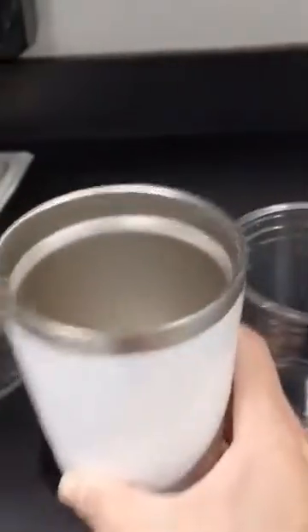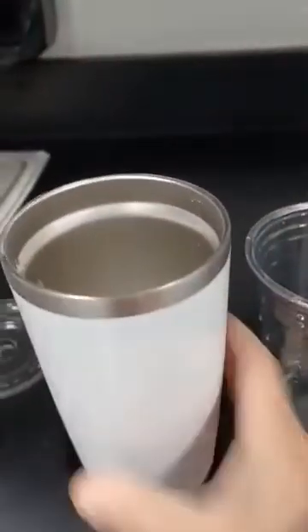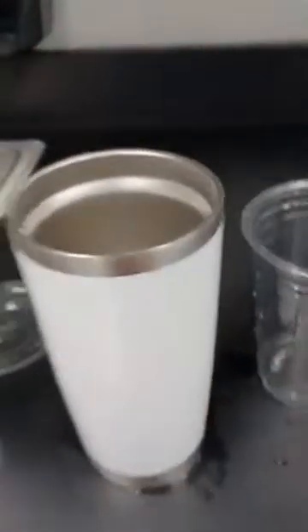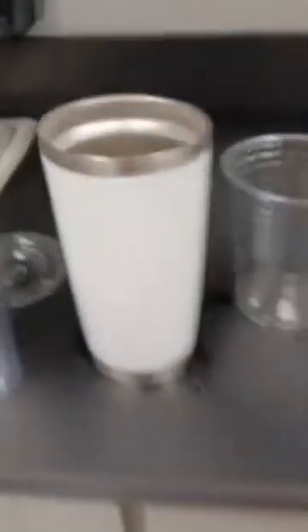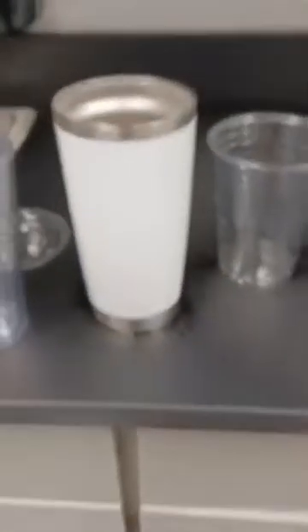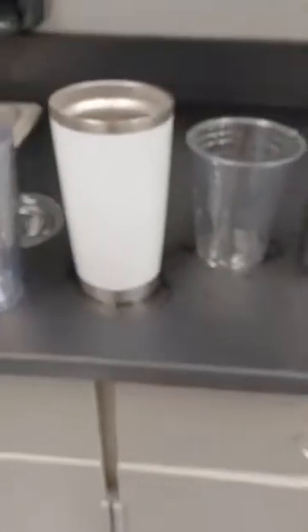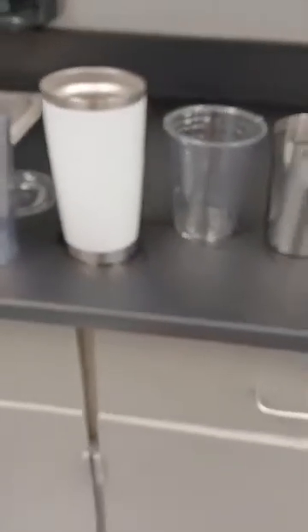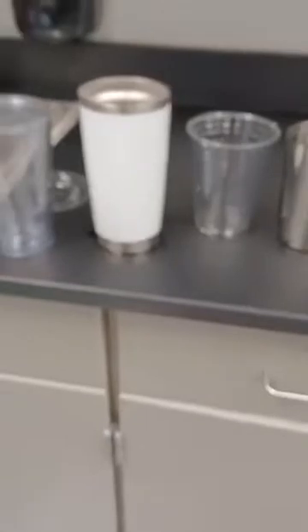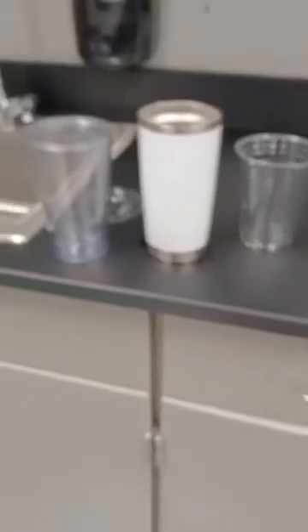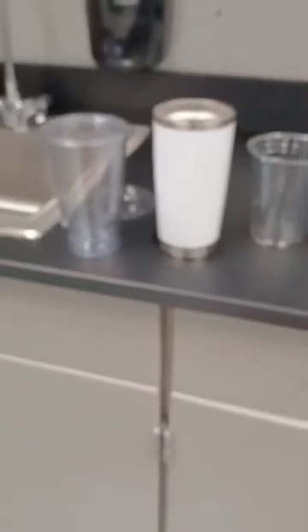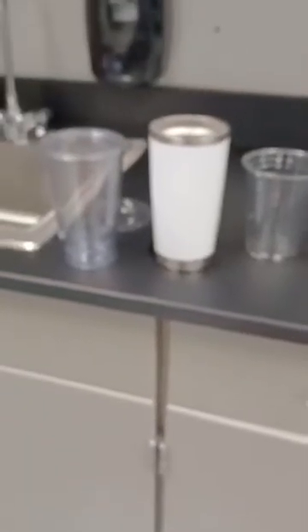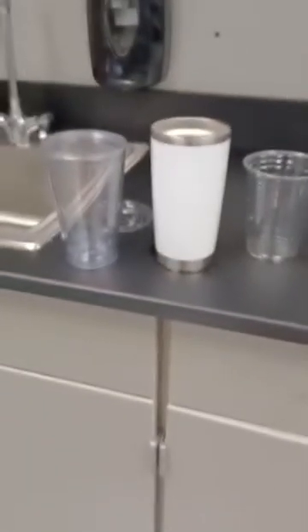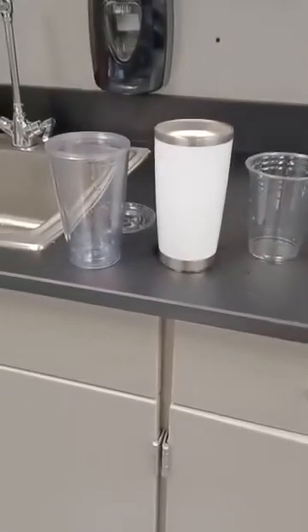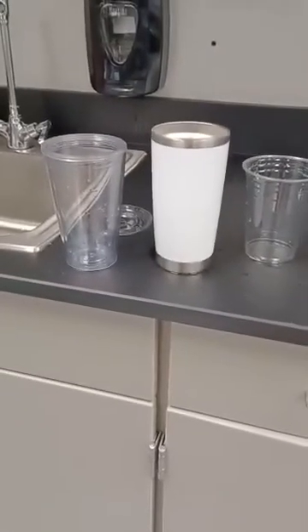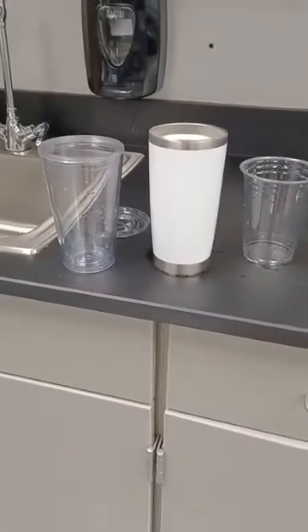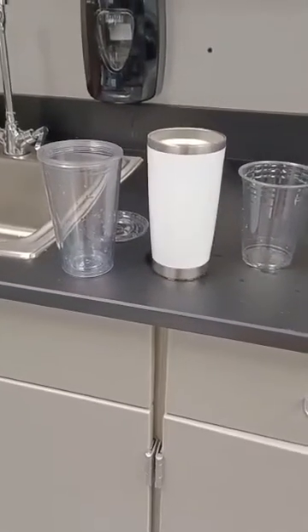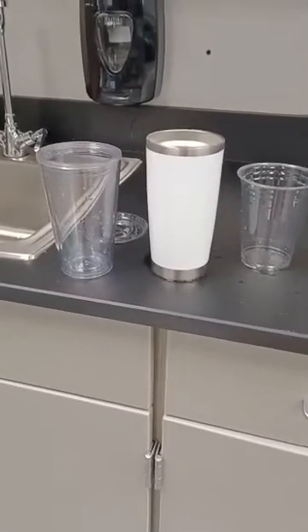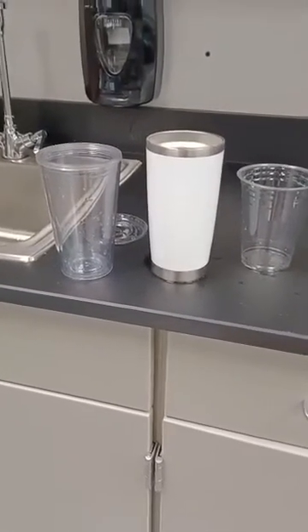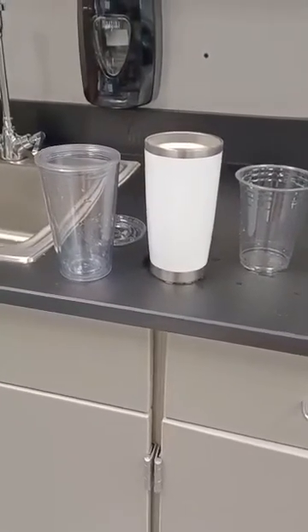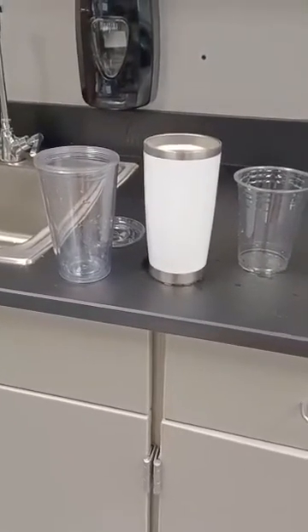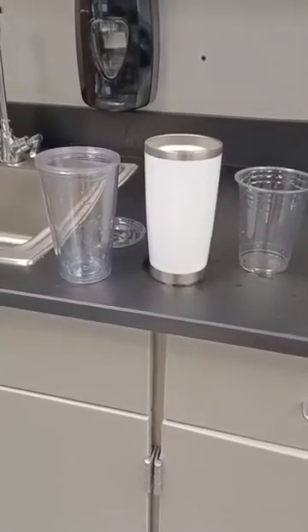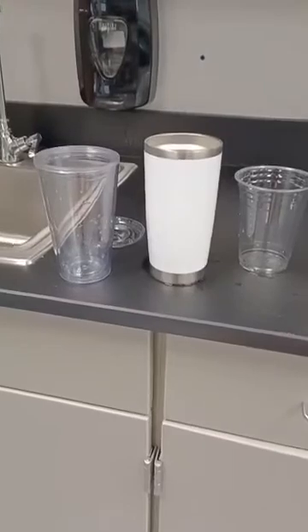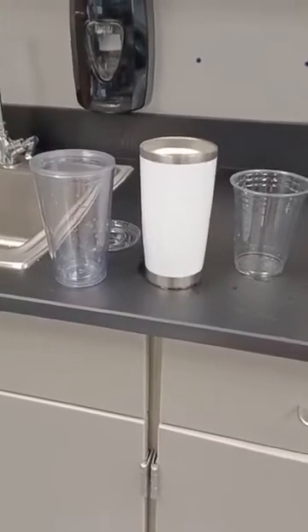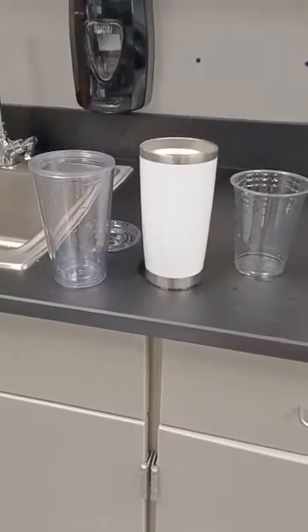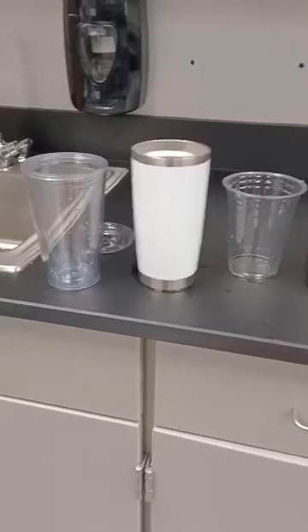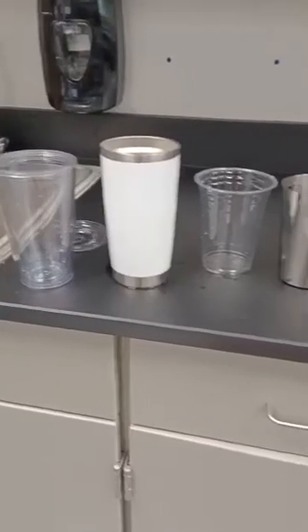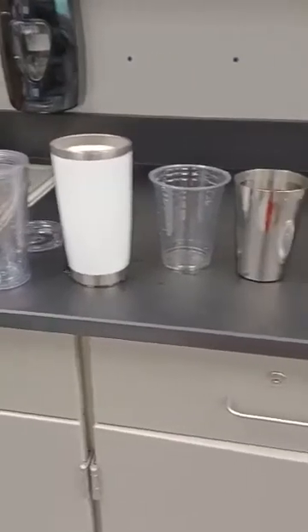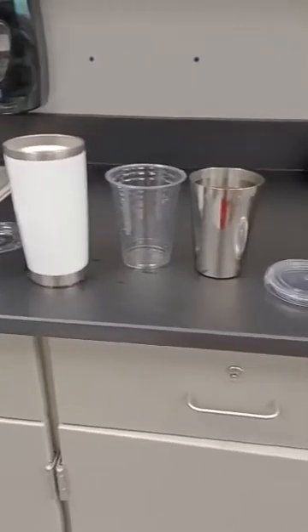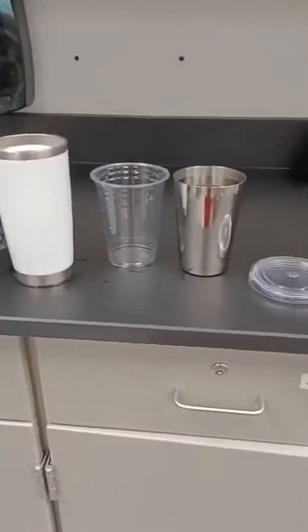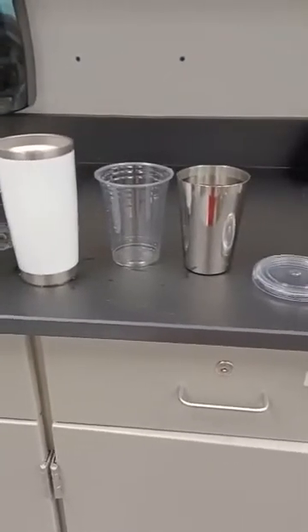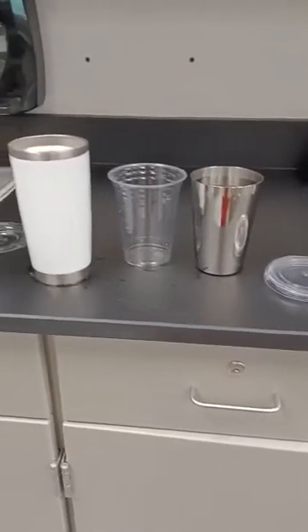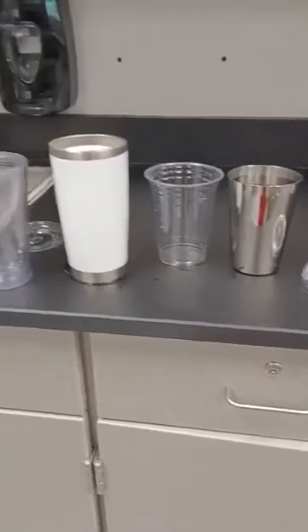So when a cup is designated as a certain number of ounces, you often need to ignore the shape and instead look at how much content it holds — that's what matters across all these cups.